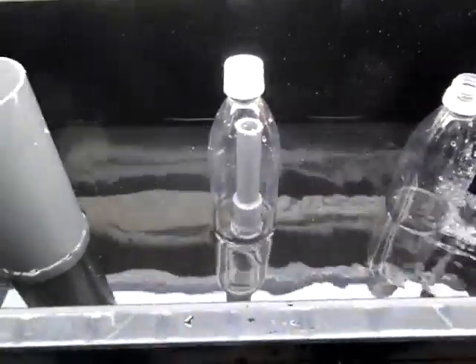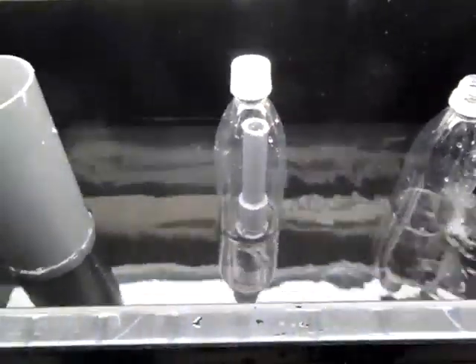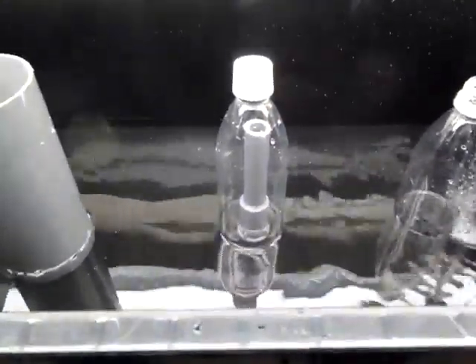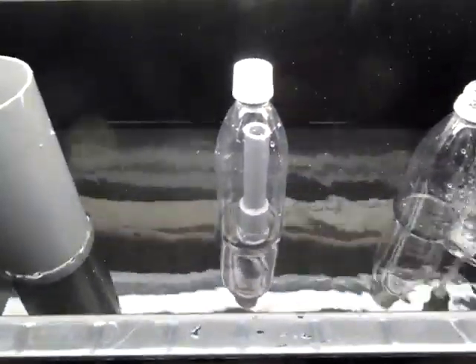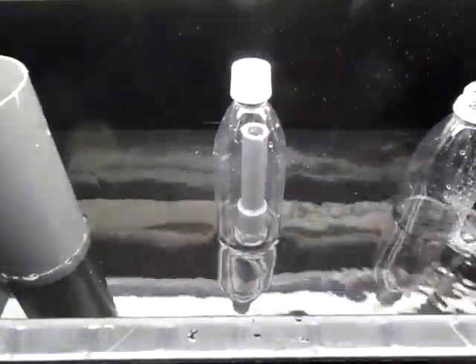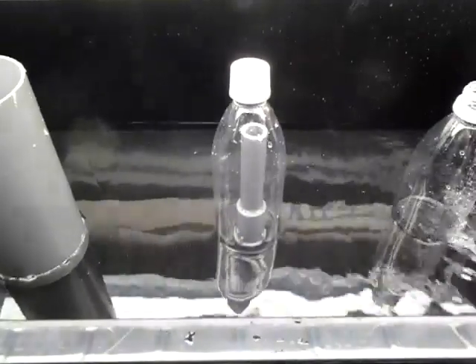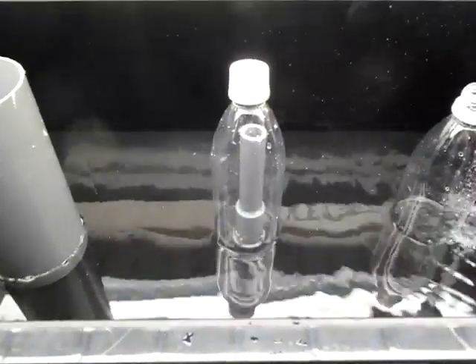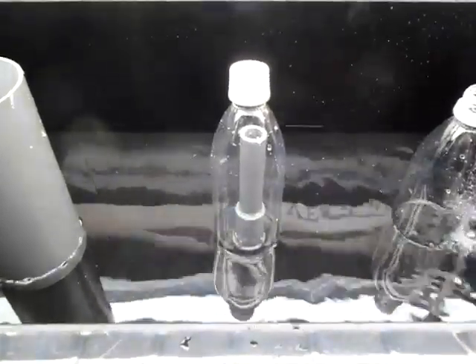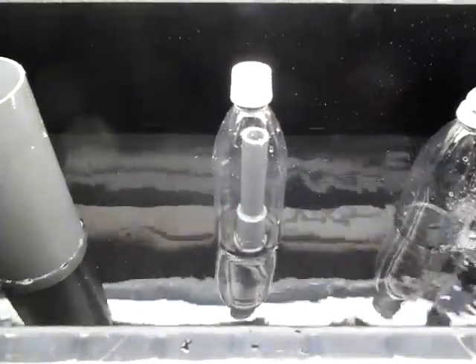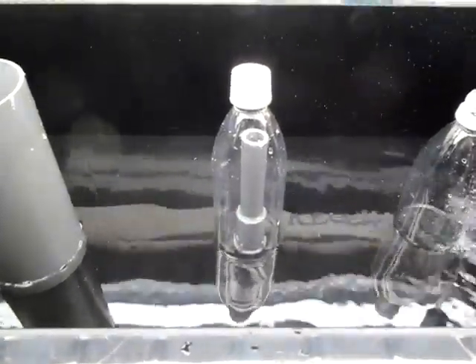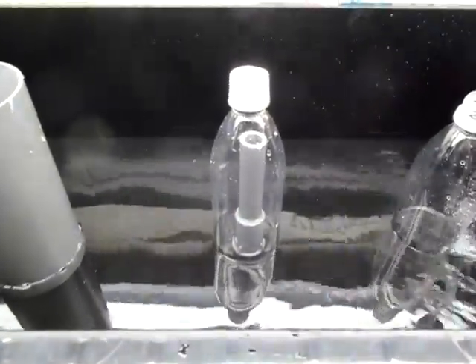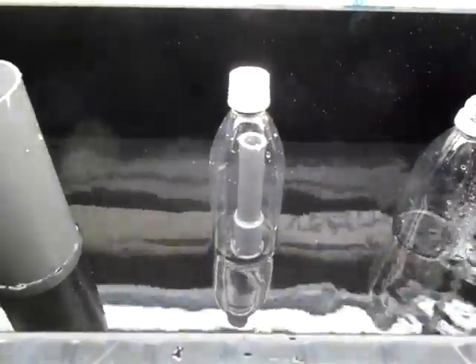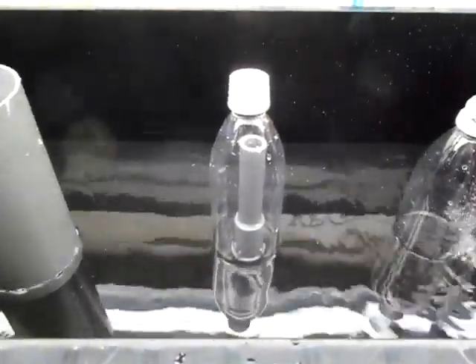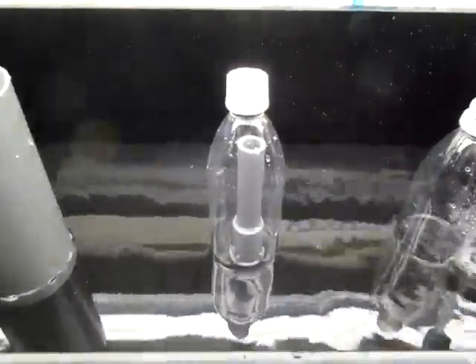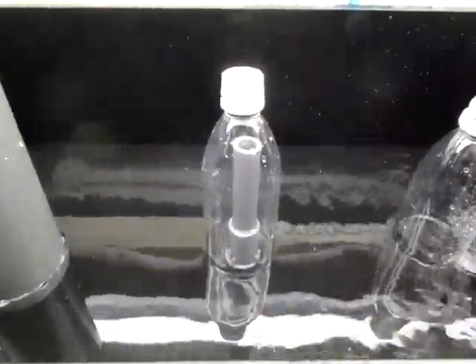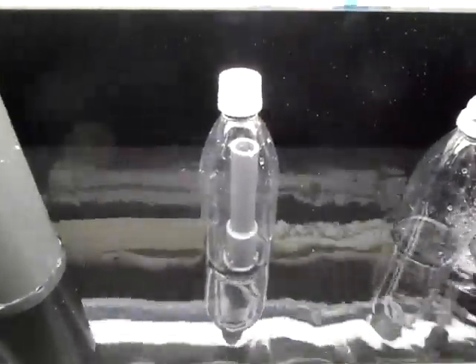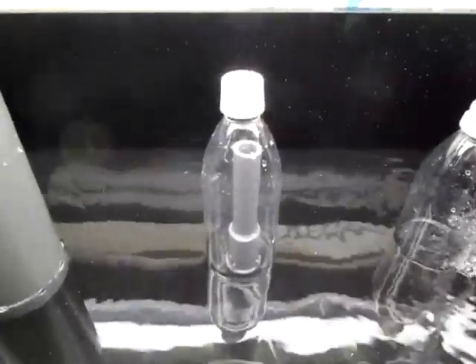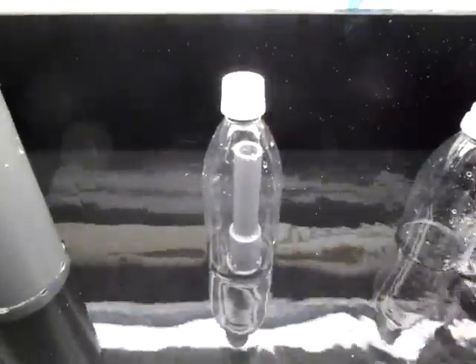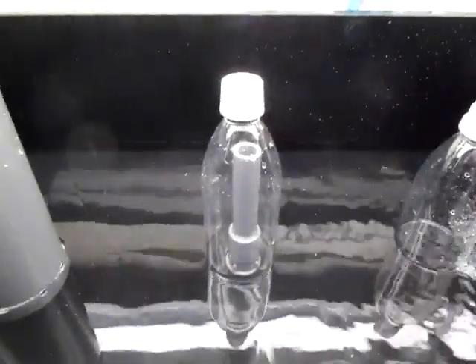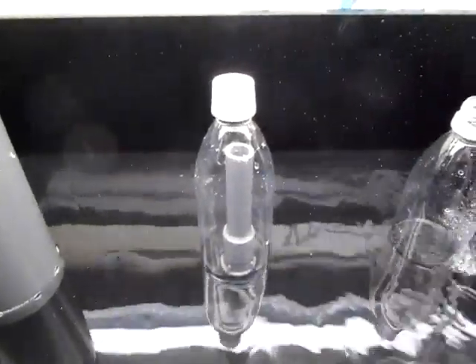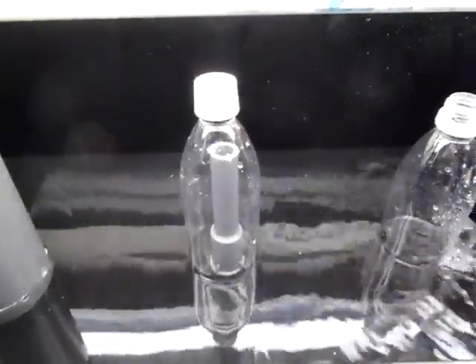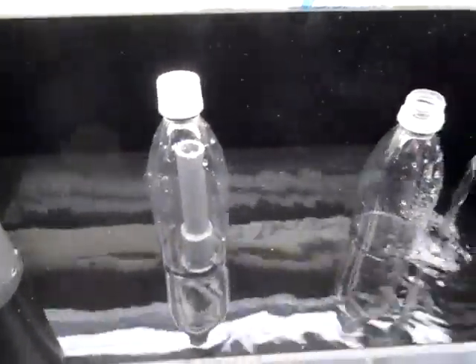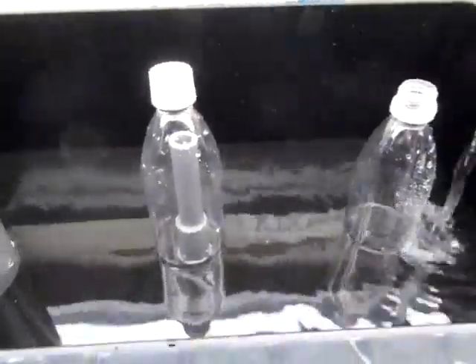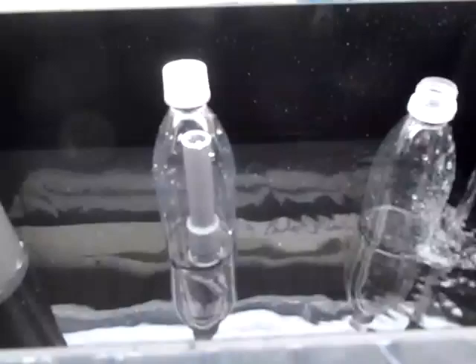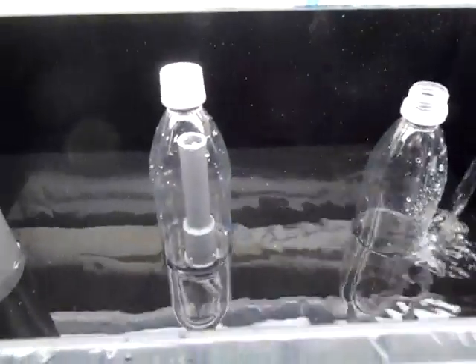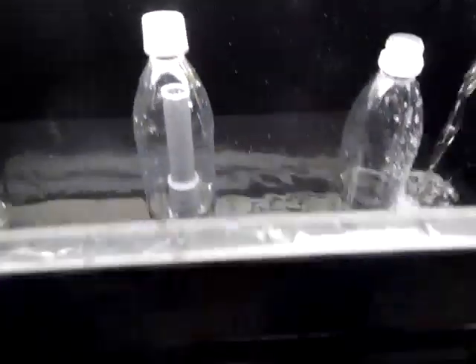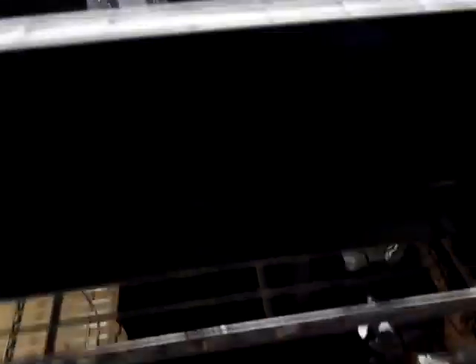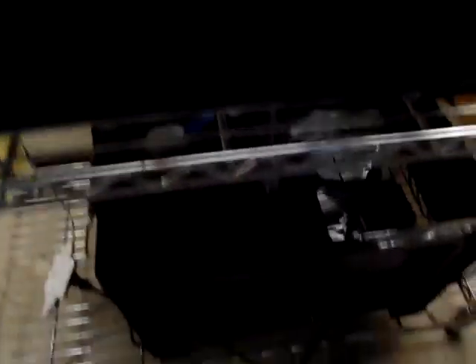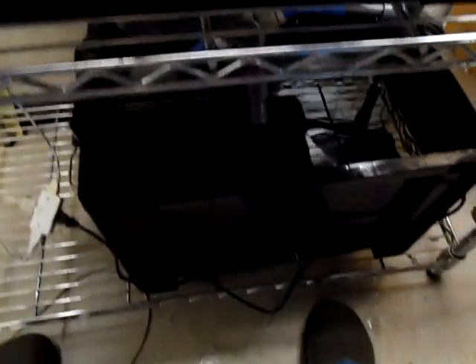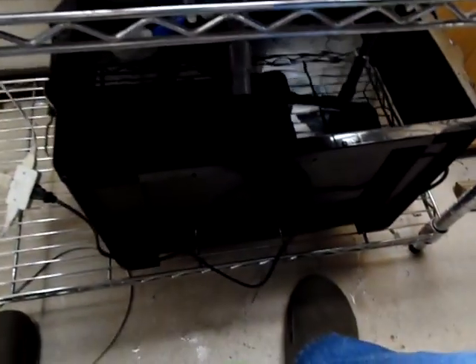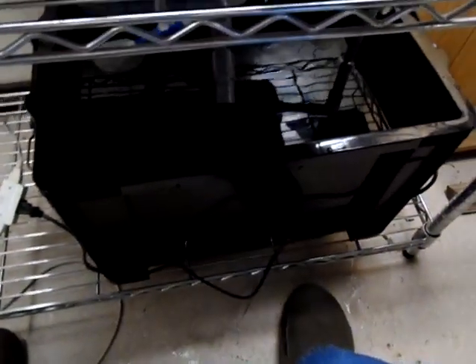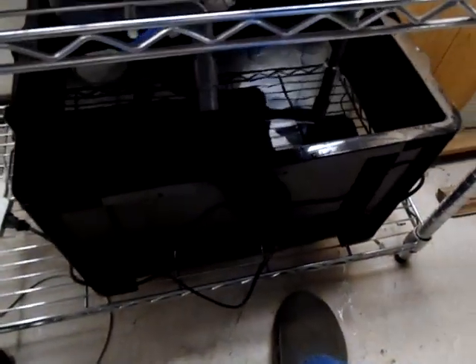There she goes. I guess I'm ready to put in some media and add some fish and start cycling. Thanks for watching, everyone.